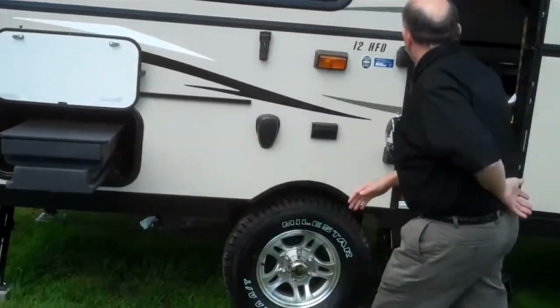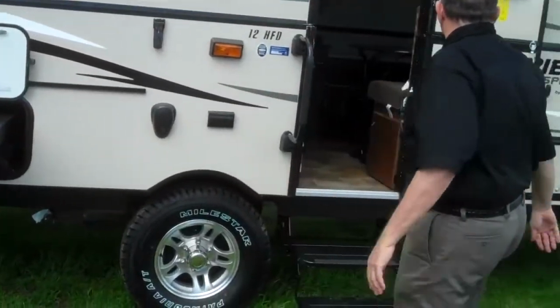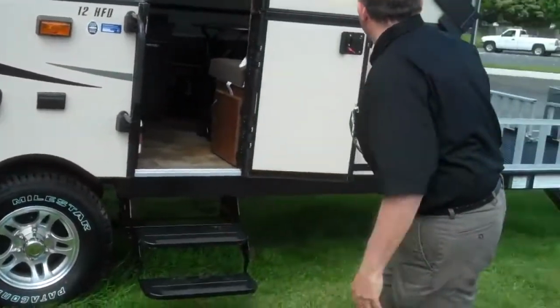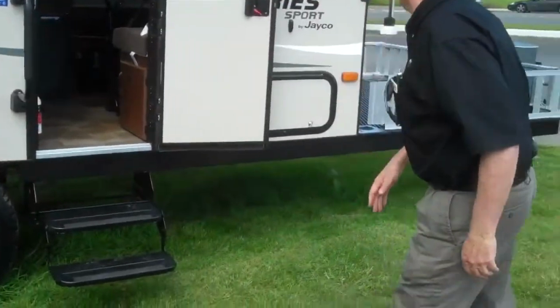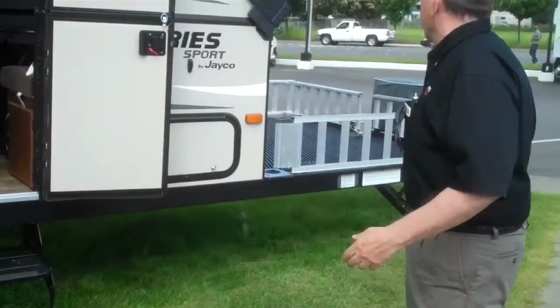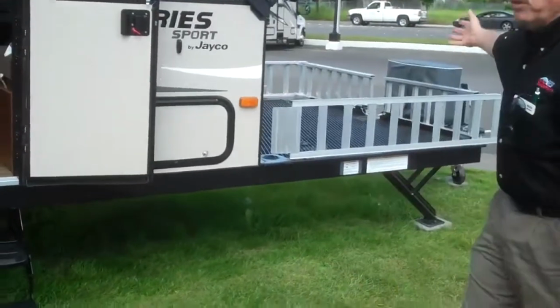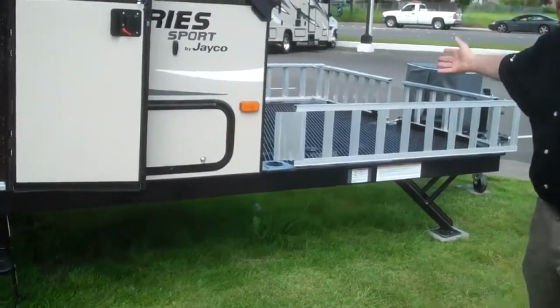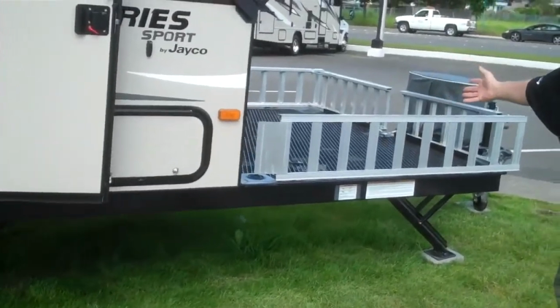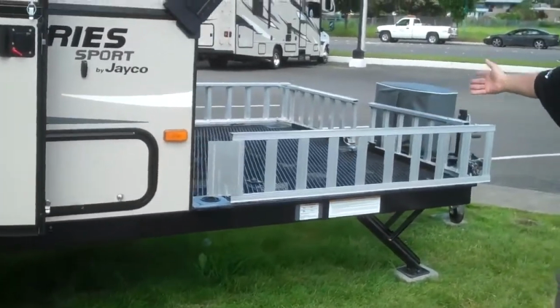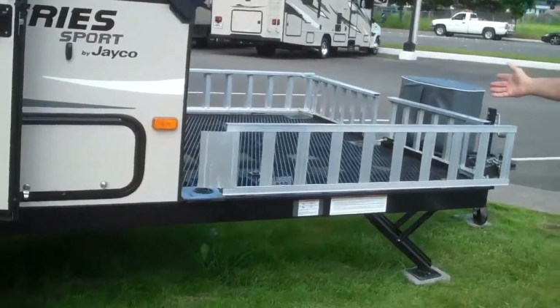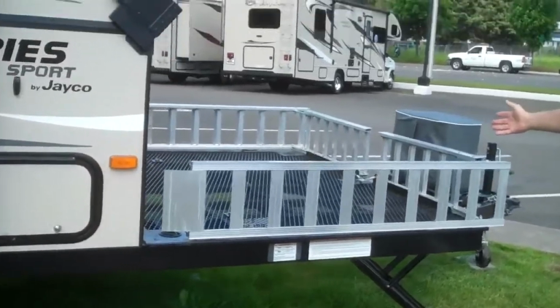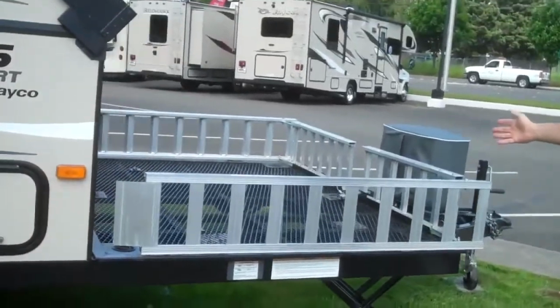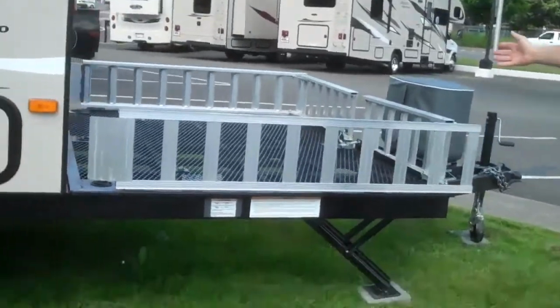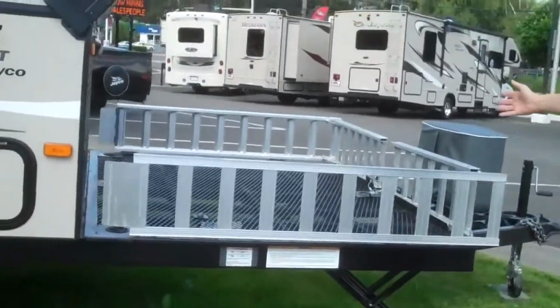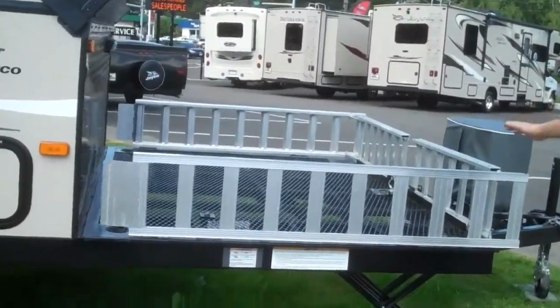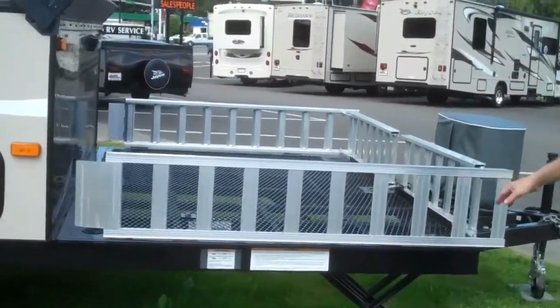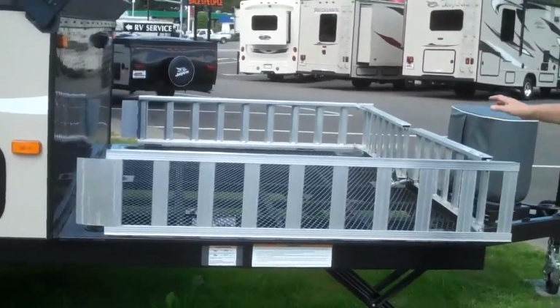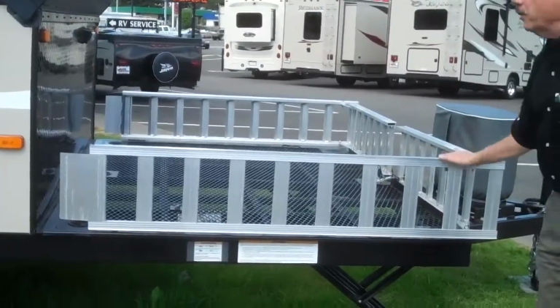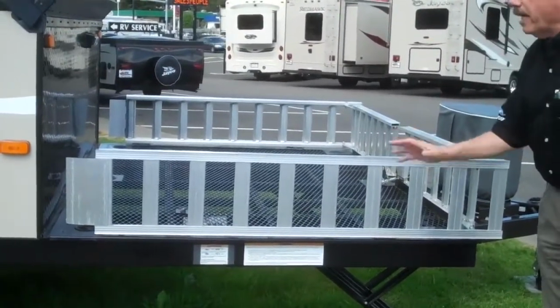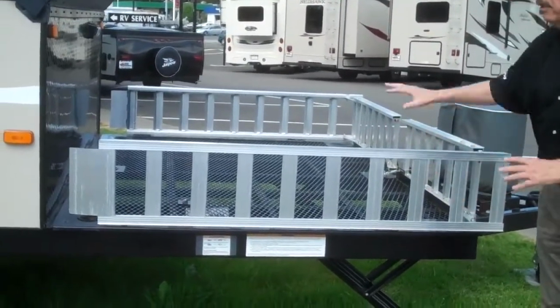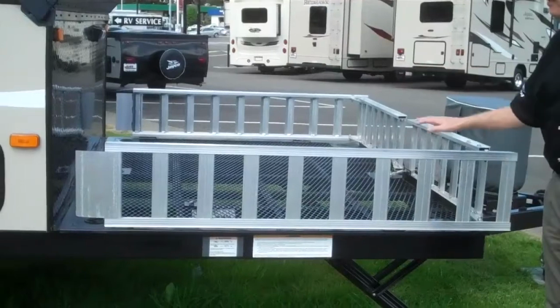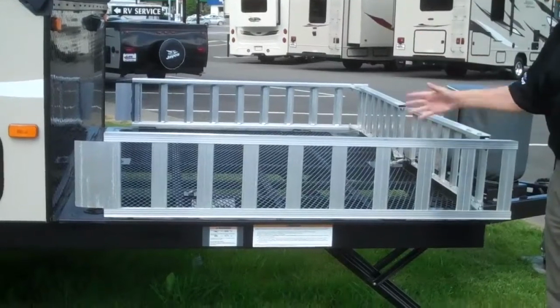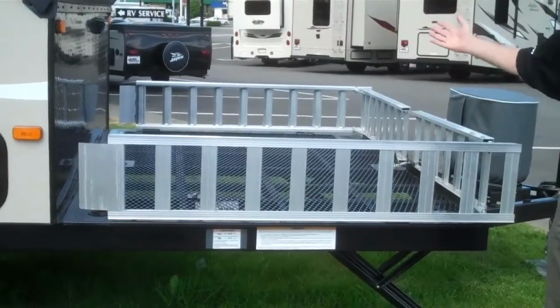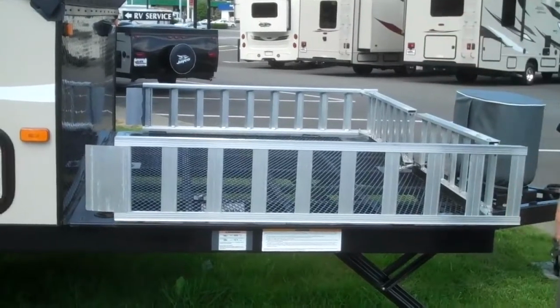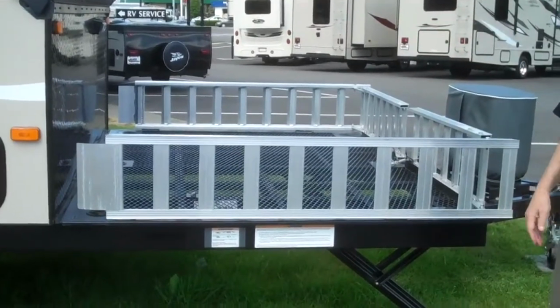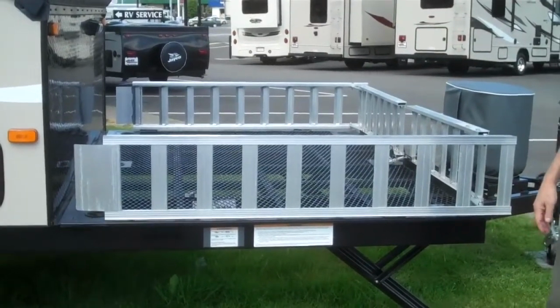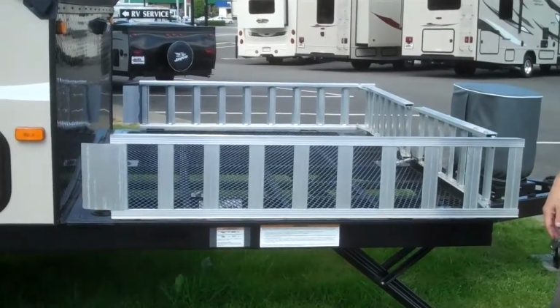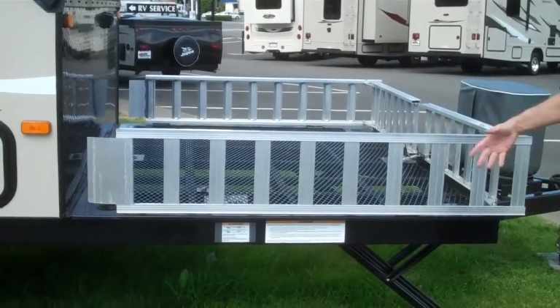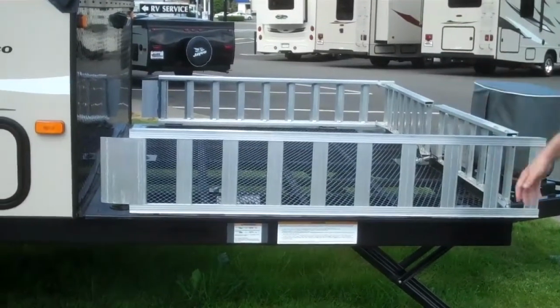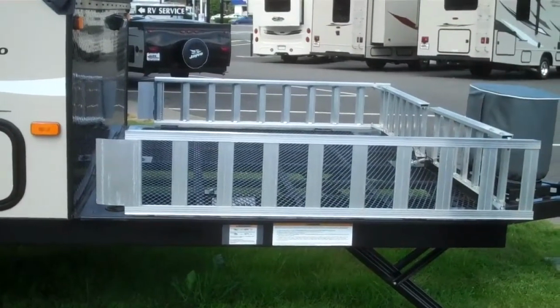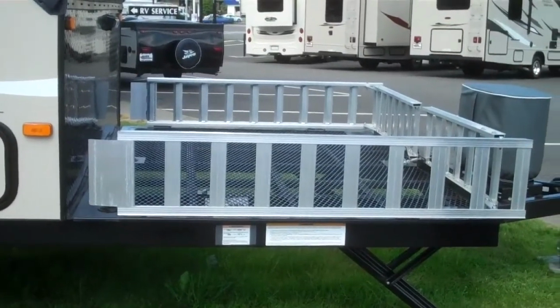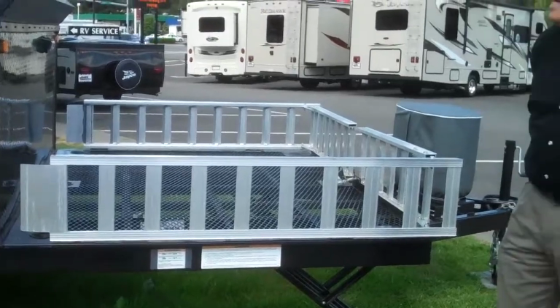Over here on this particular model, this is one that will take an ATV. It will hold up to 1,000 pounds on it. These are the tracks actually to load up, or if you want, you can make it into your personal patio.